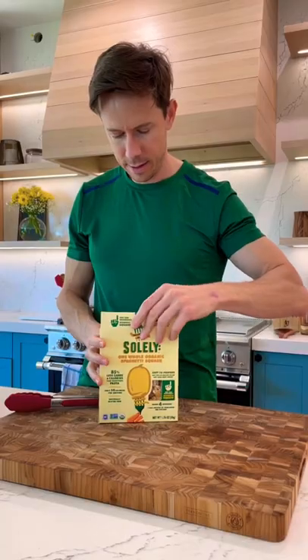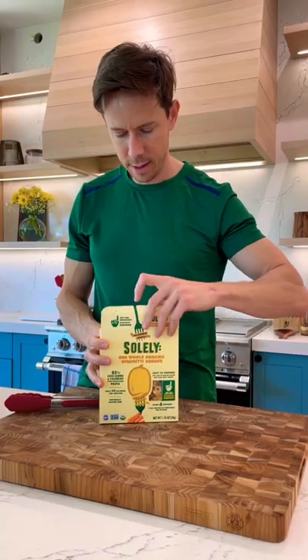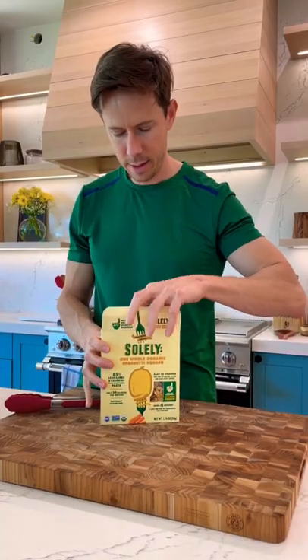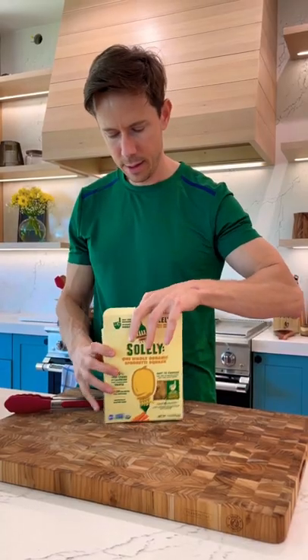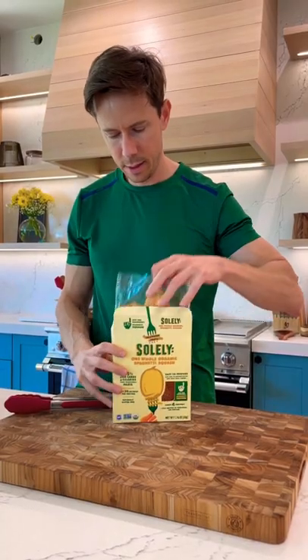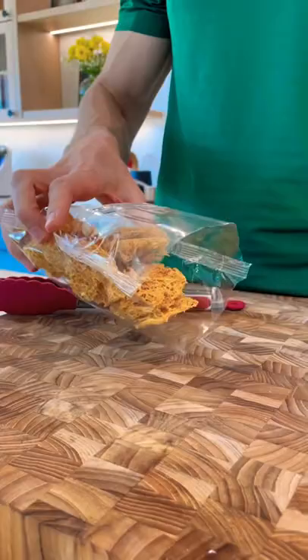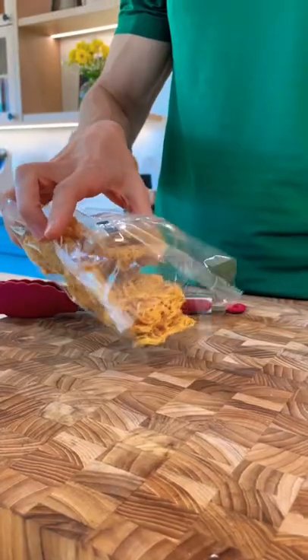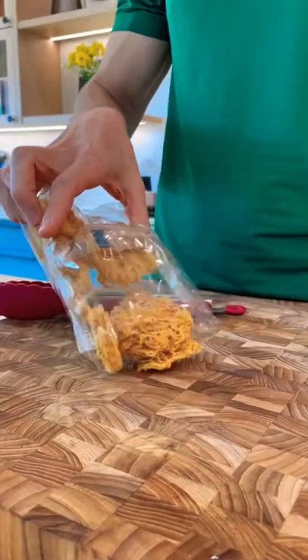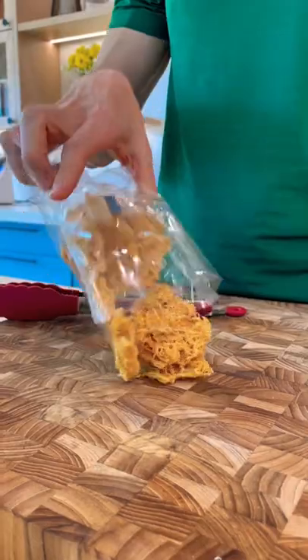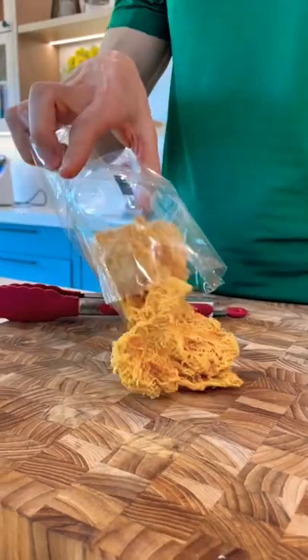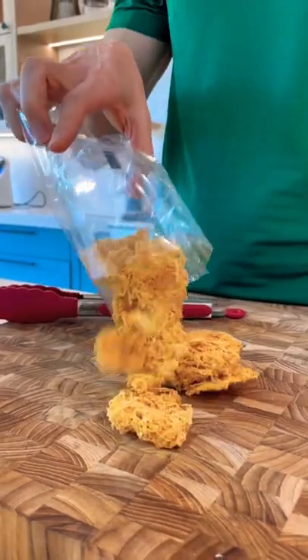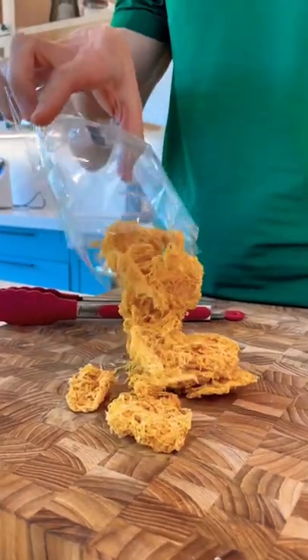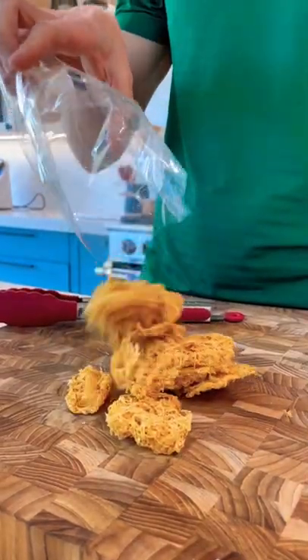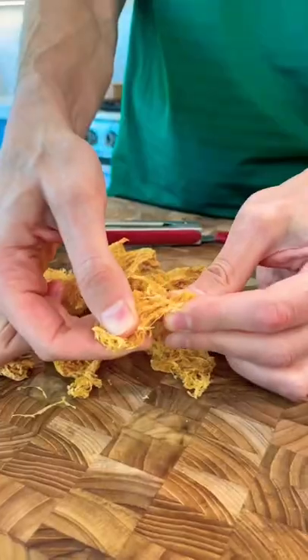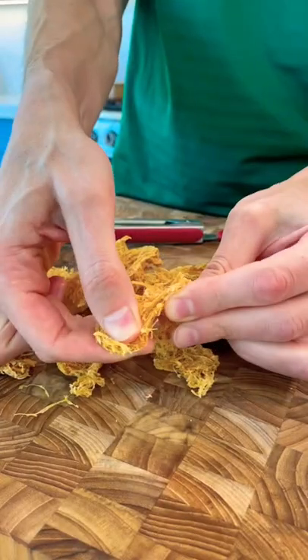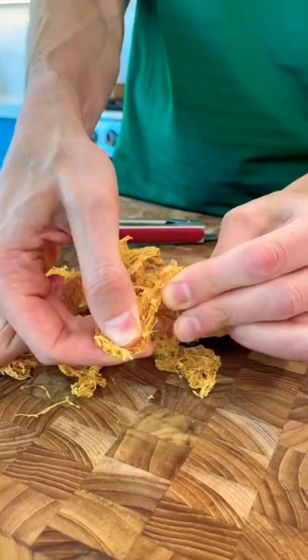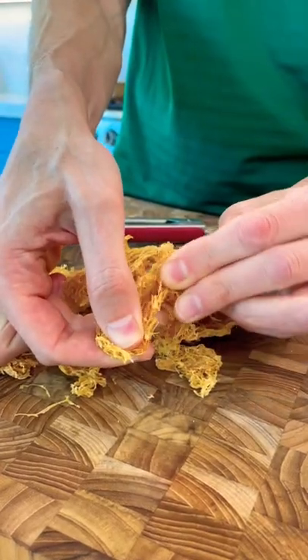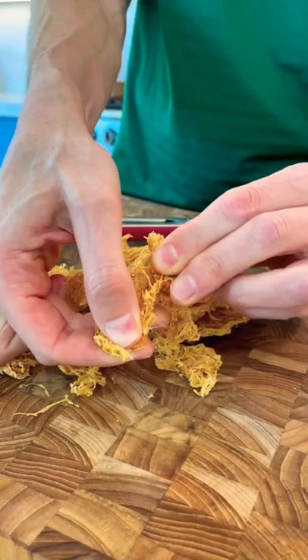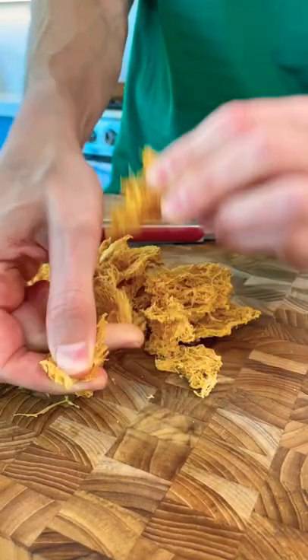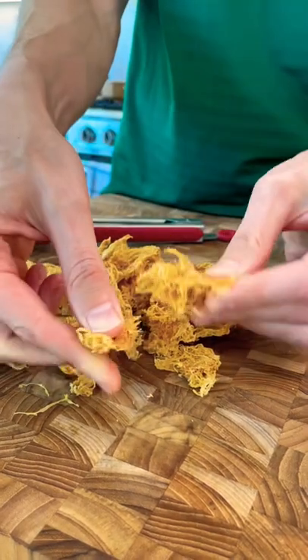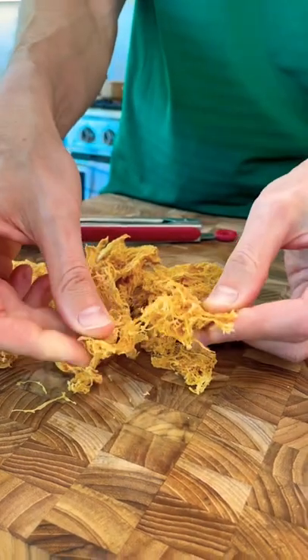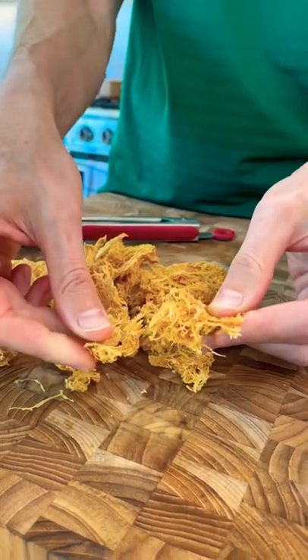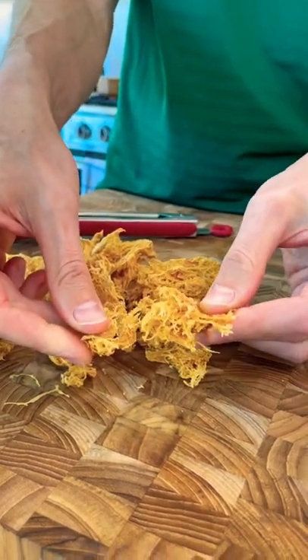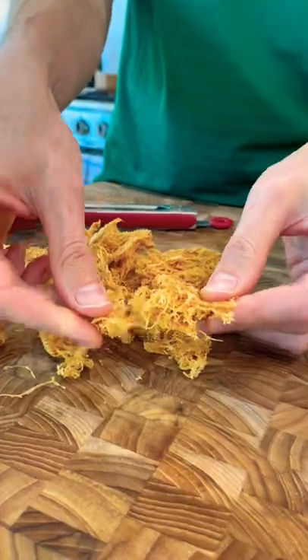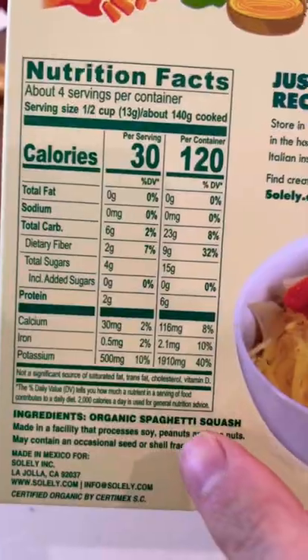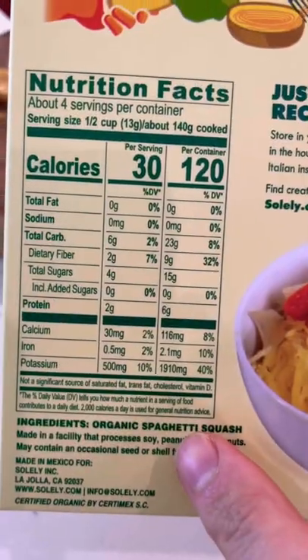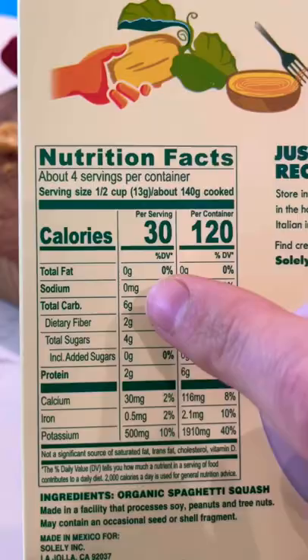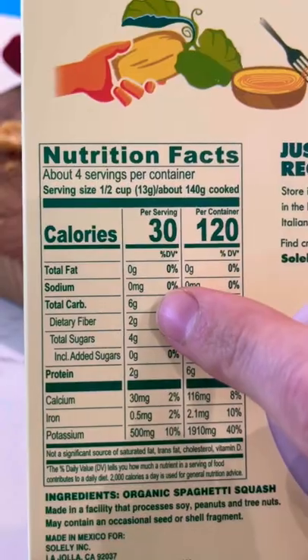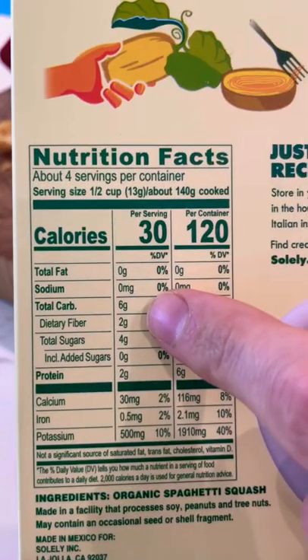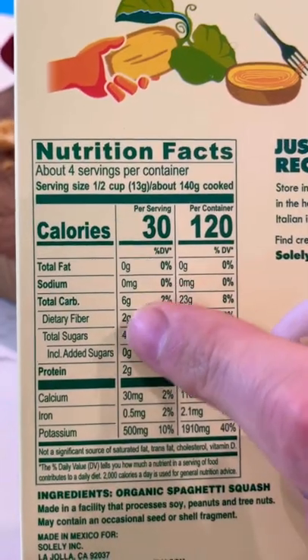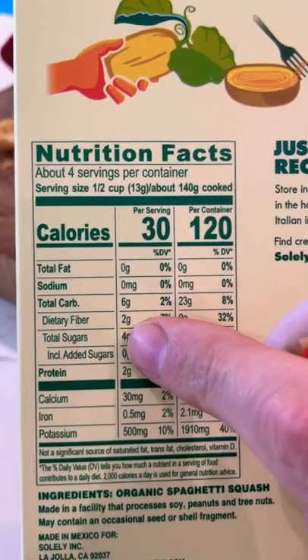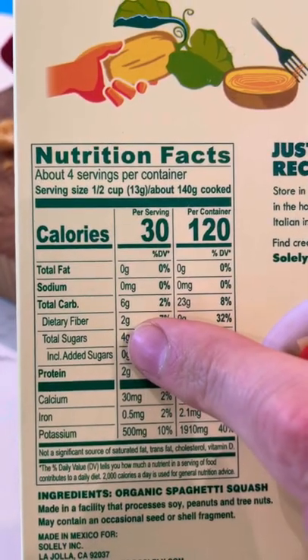Ready for this one? It's pasta made of spaghetti squash. It's a half a squash dehydrated. You can cook it like pasta or throw it in soups. It's one ingredient, but the macros are fantastic too.